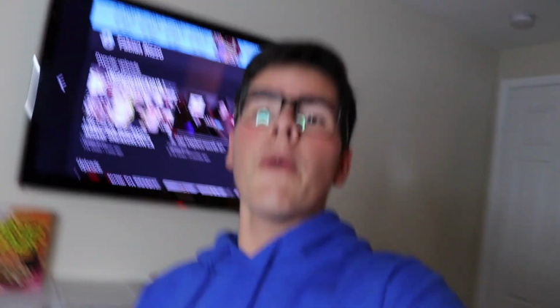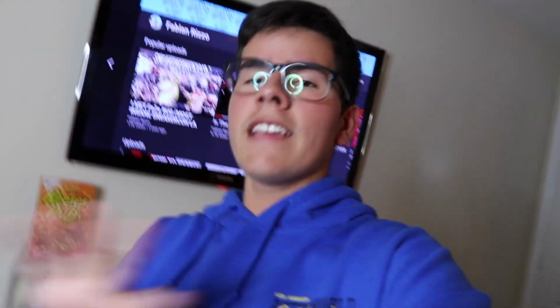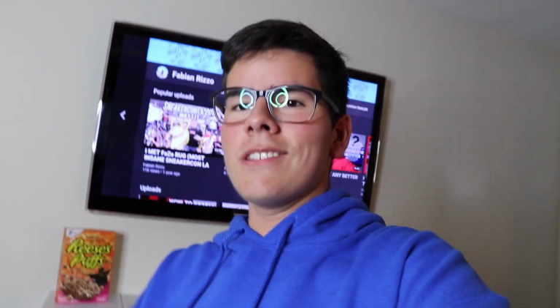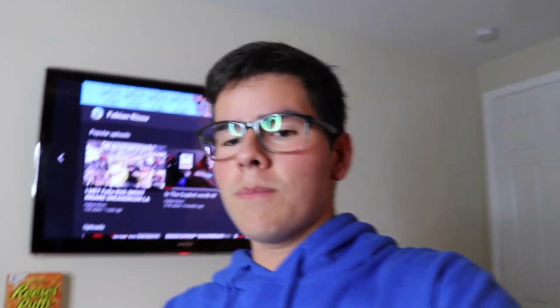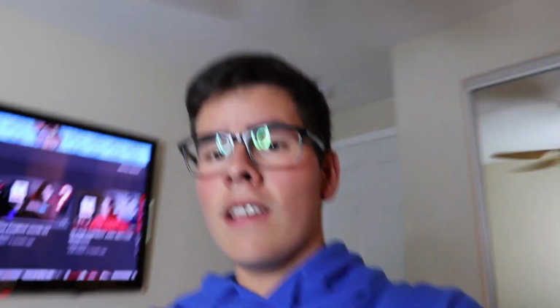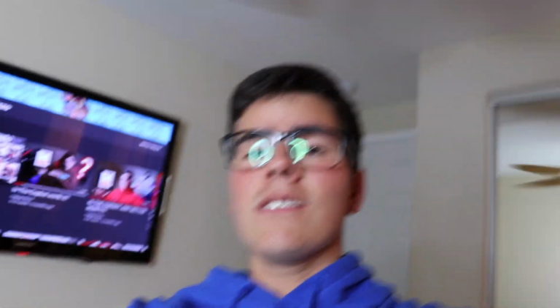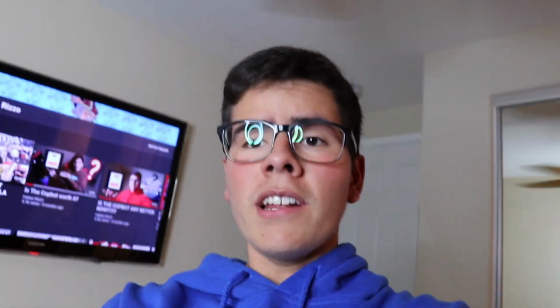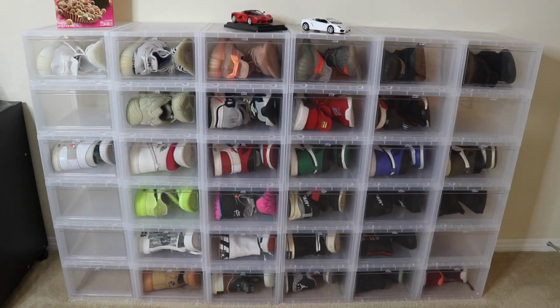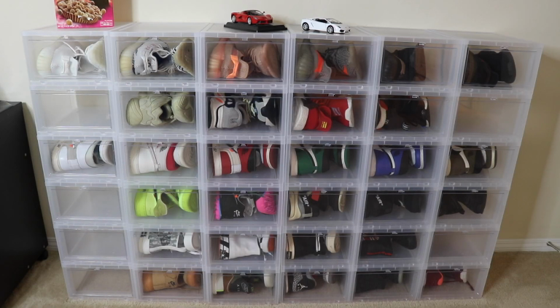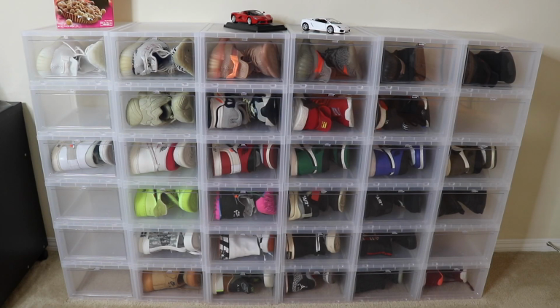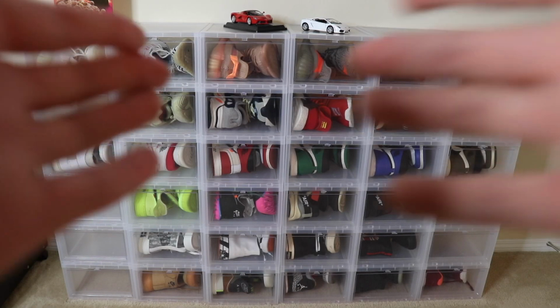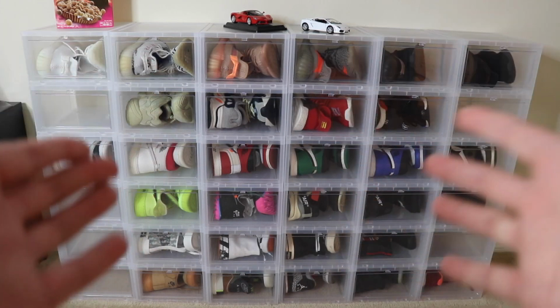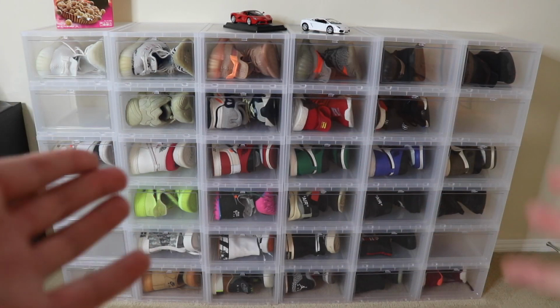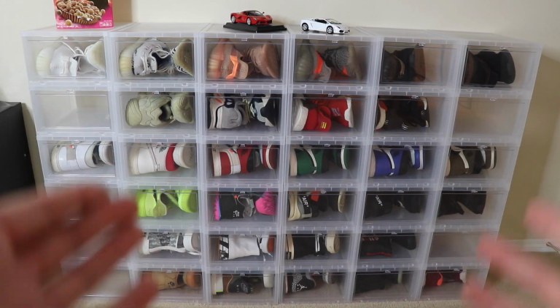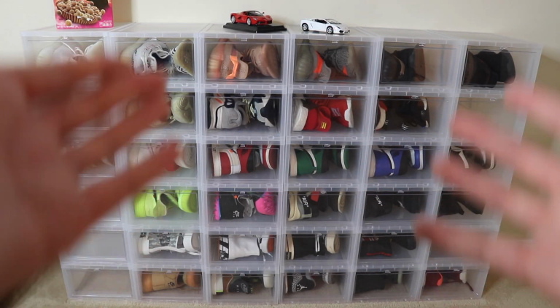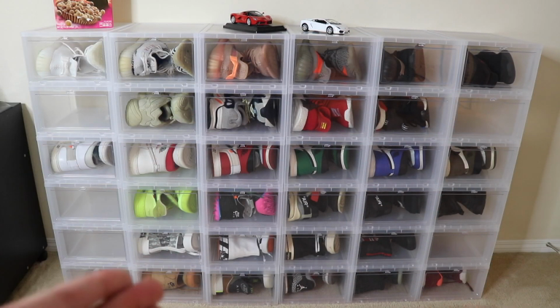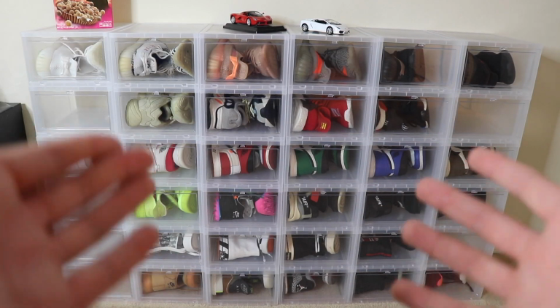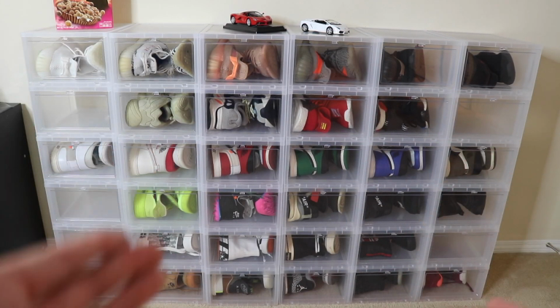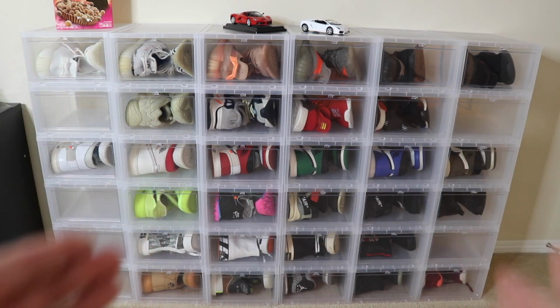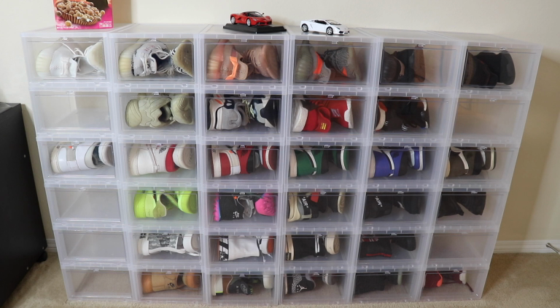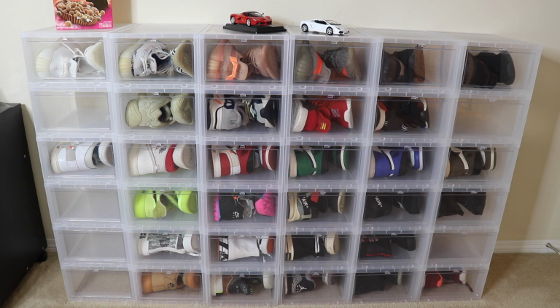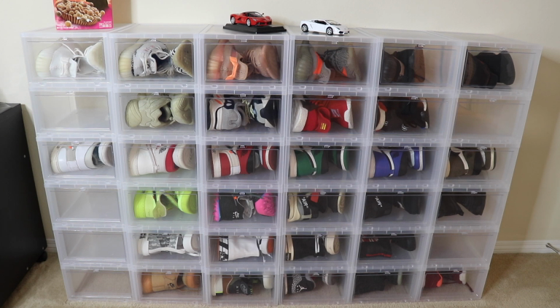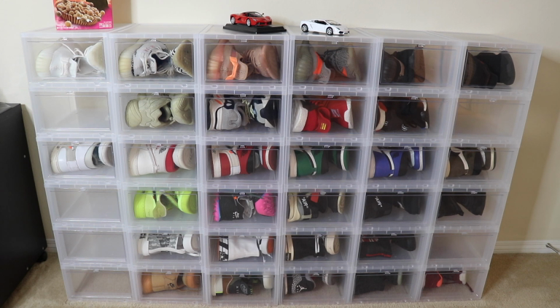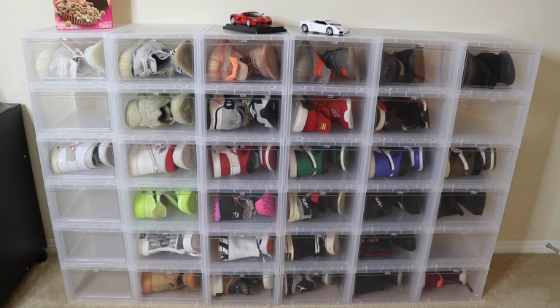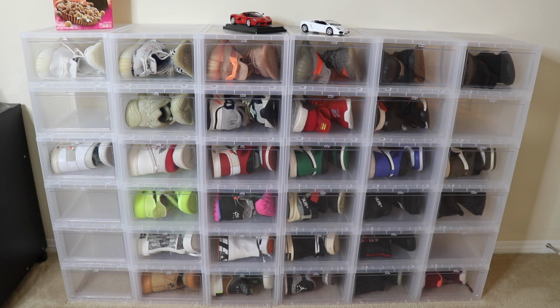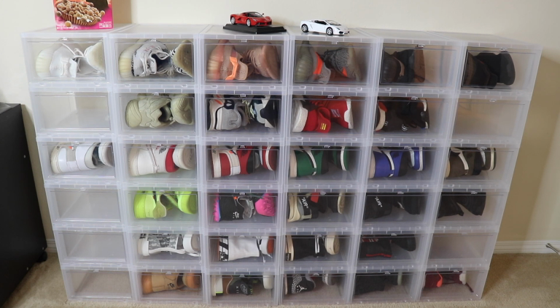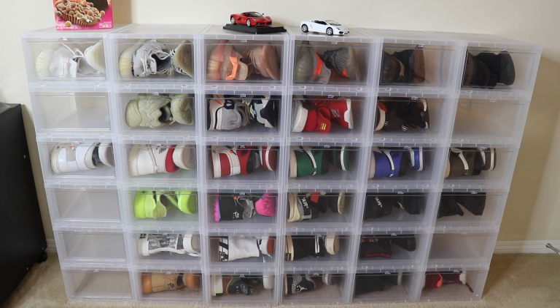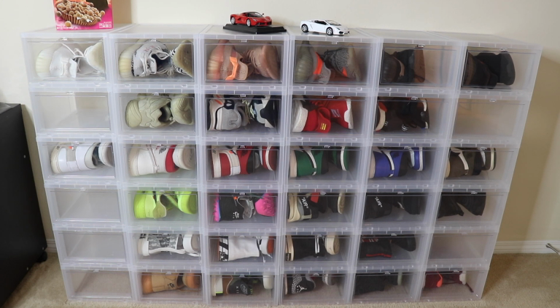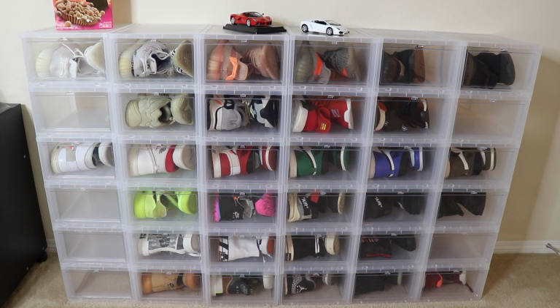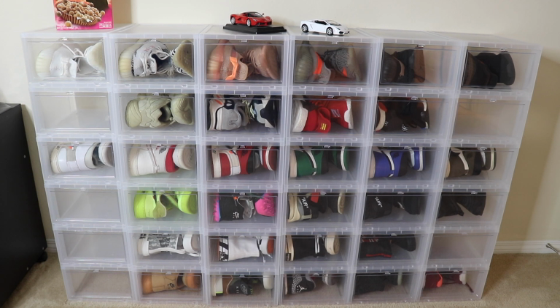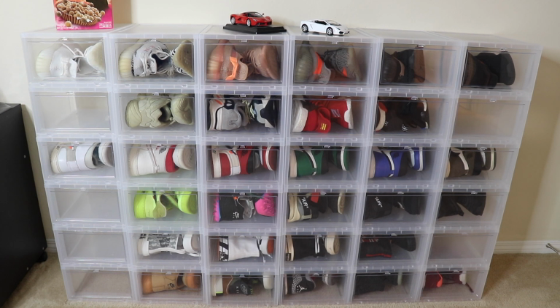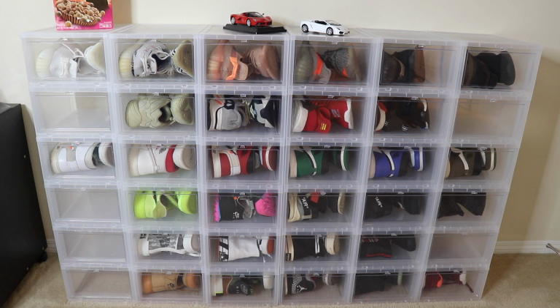I hate seeing those empty spaces, so let's get right into this. These boxes you guys are seeing here — I actually picked these up from the Container Store. They have one in The Grove here in LA. Let me explain how everything is organized.